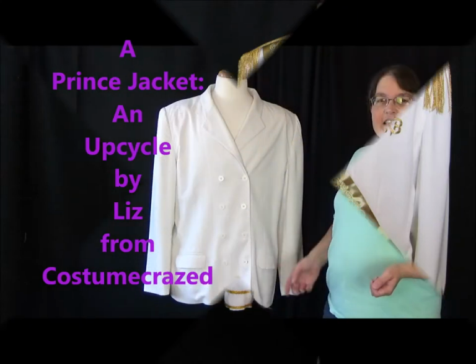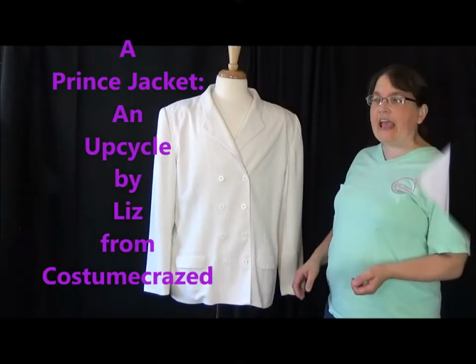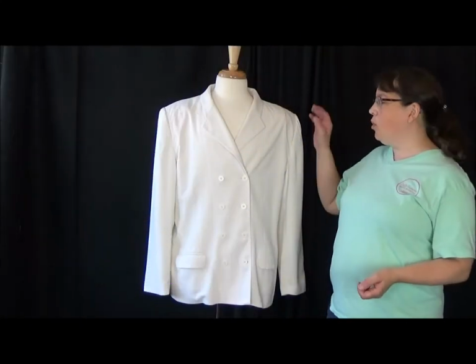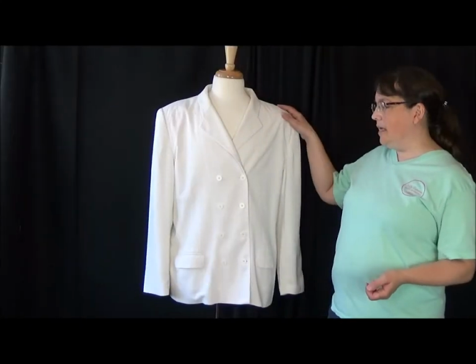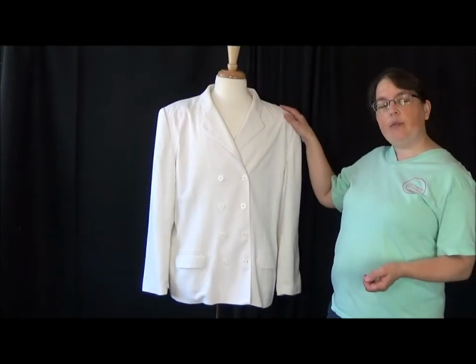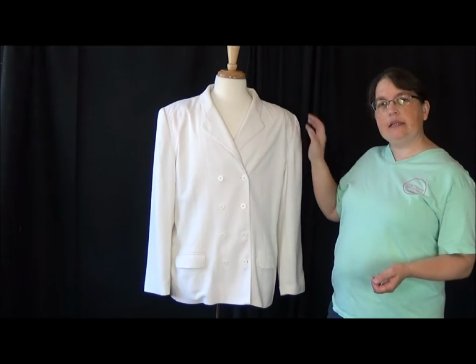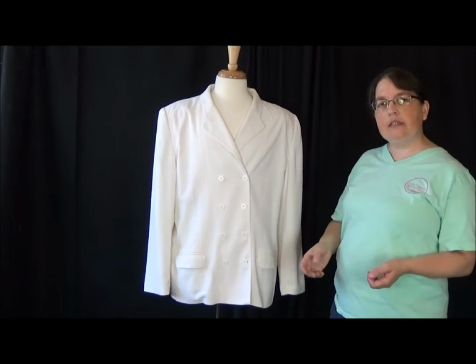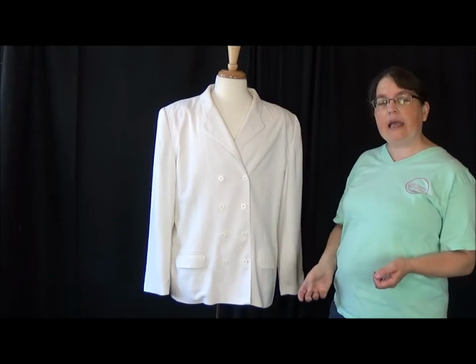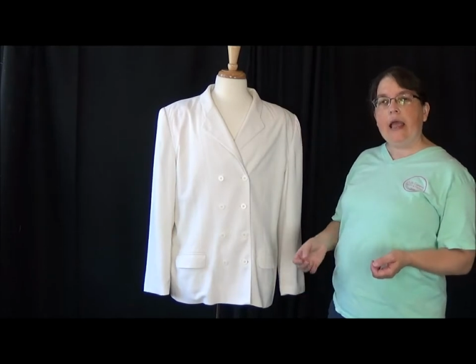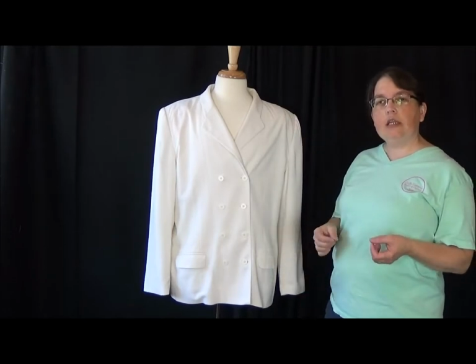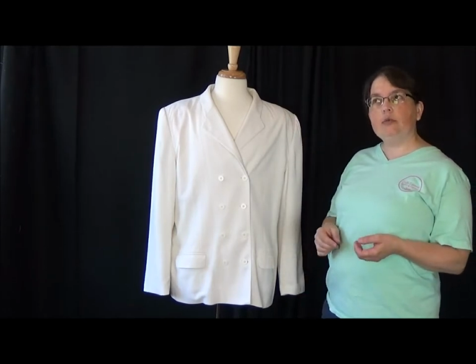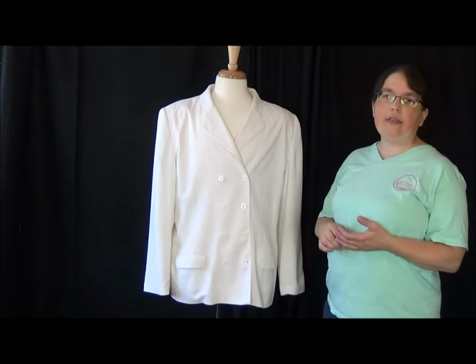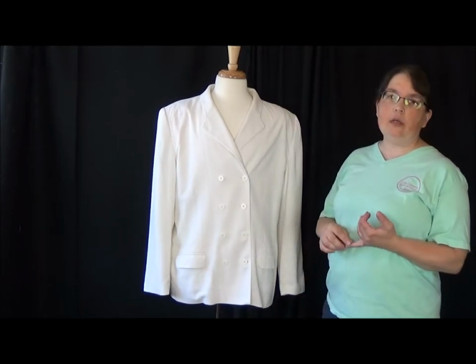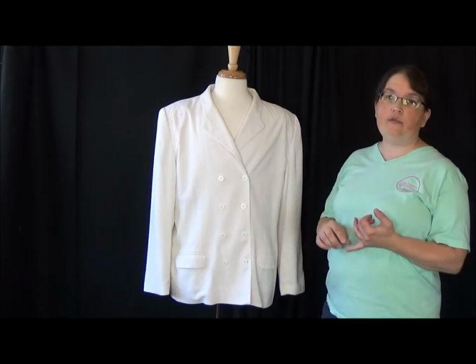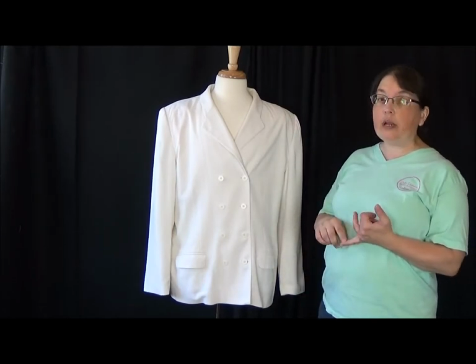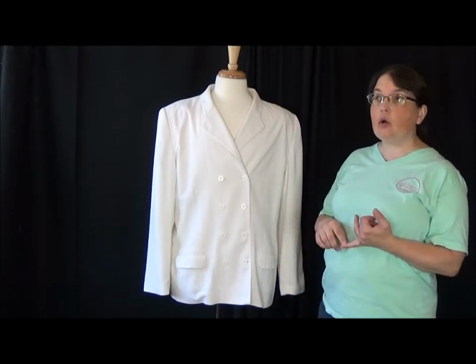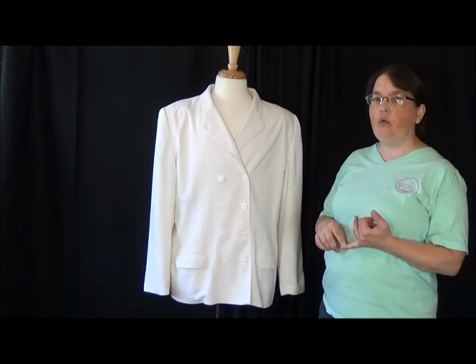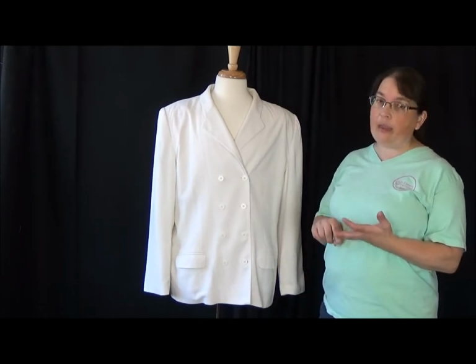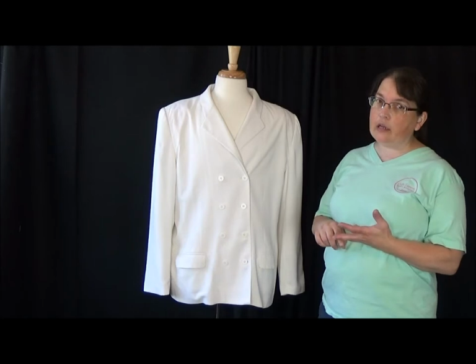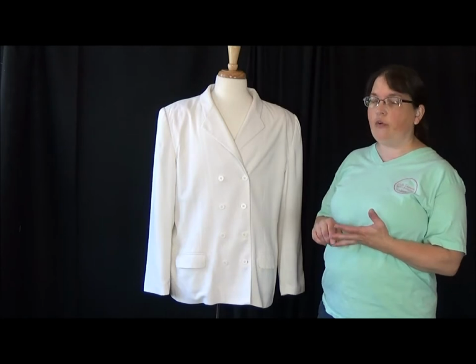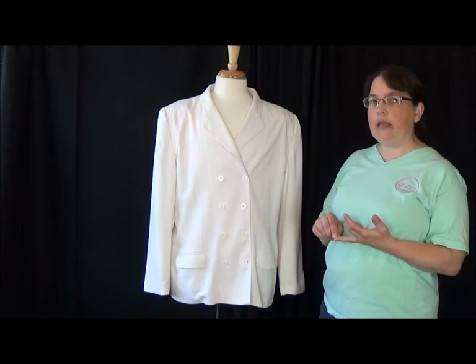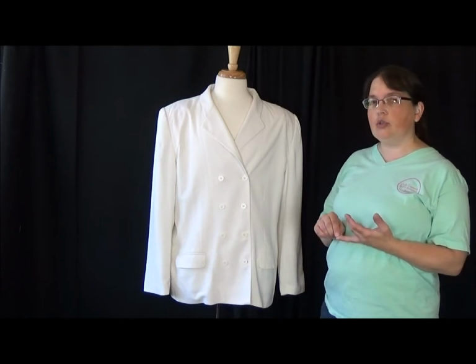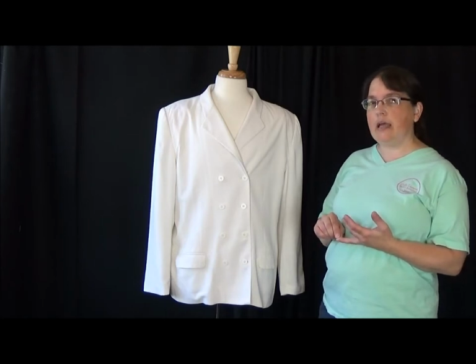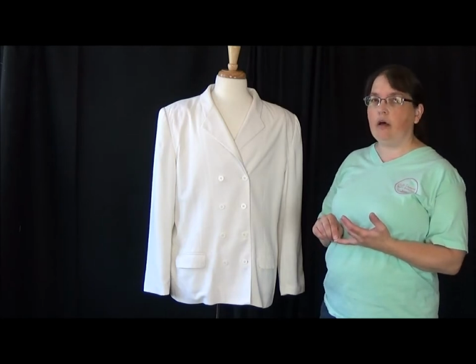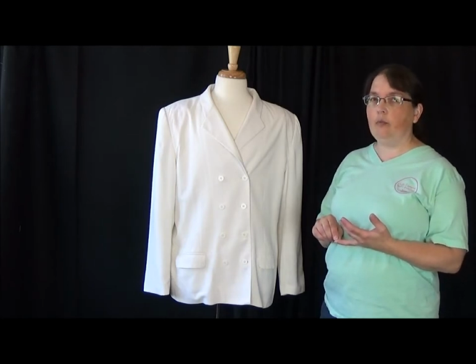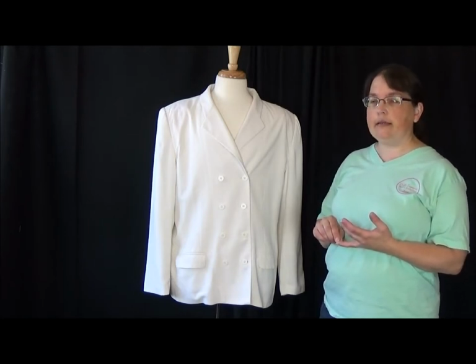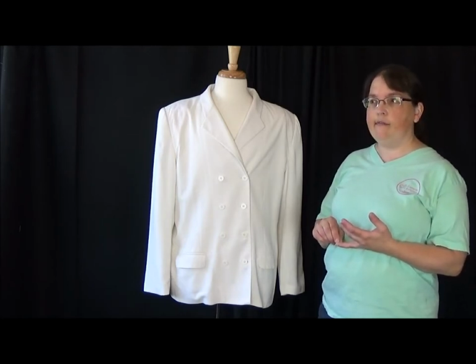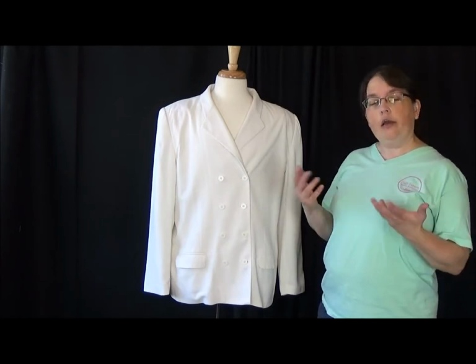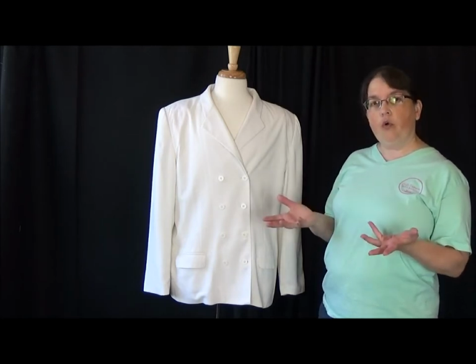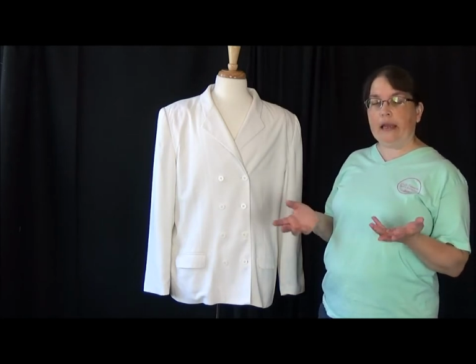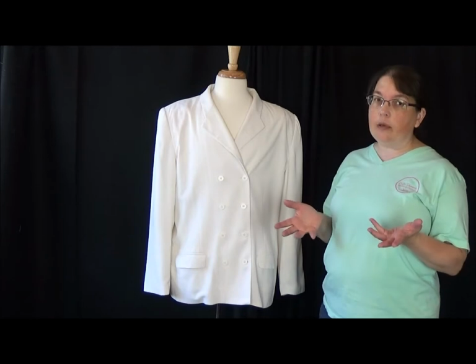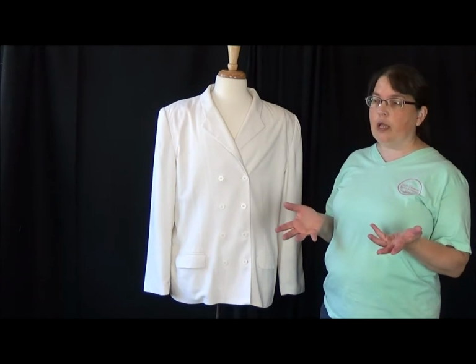Today I'm going to take this double-breasted women's jacket and turn it into a jacket that could be used for a prince, or for a band leader, or for anybody else who needs to have a little bit of a uniform and a little bit of bling.